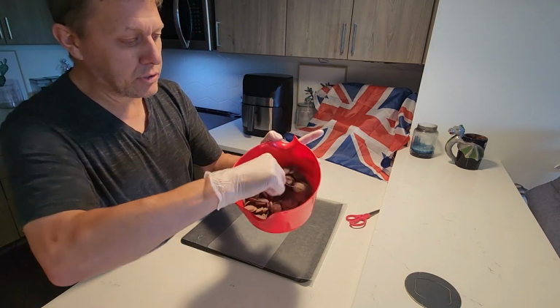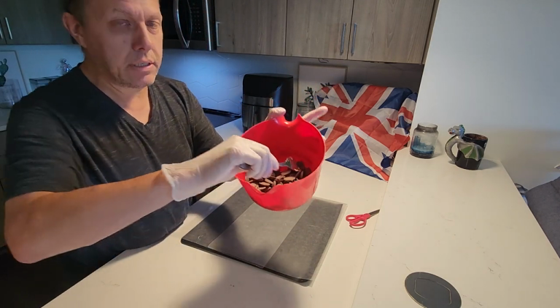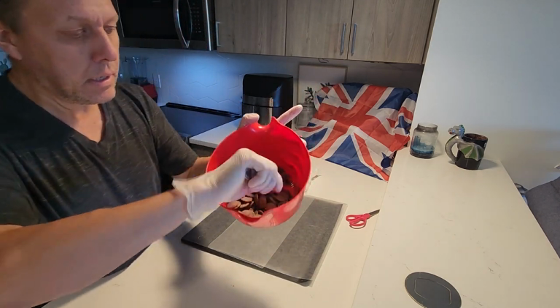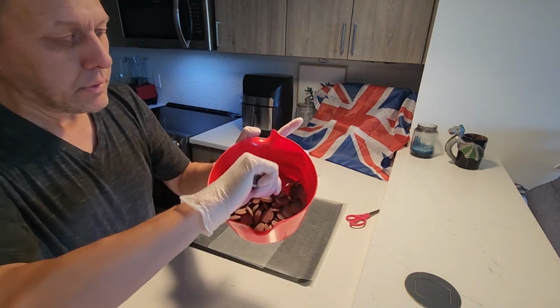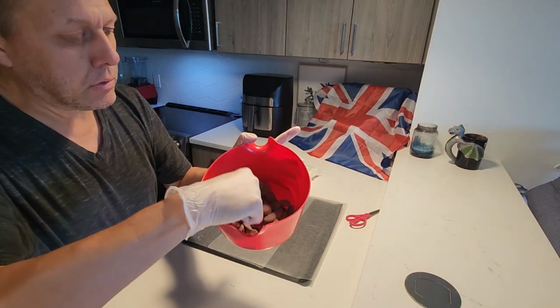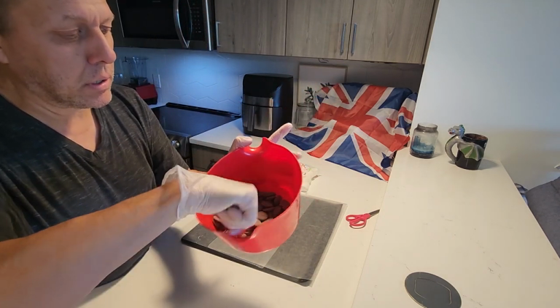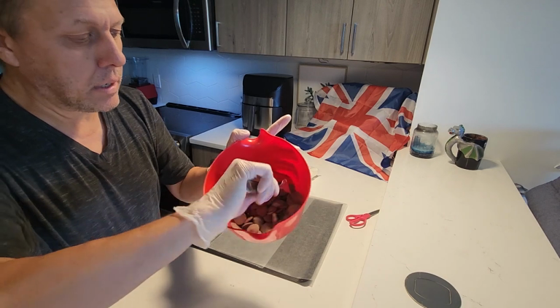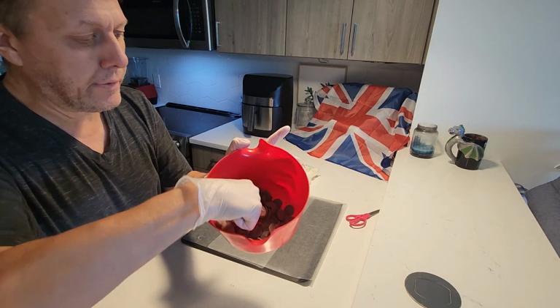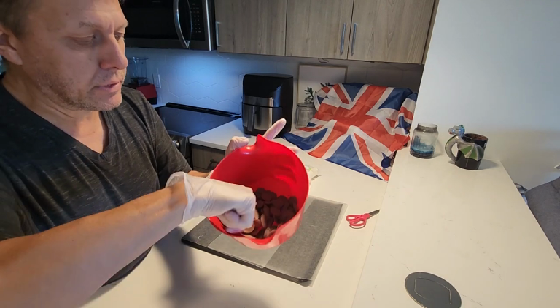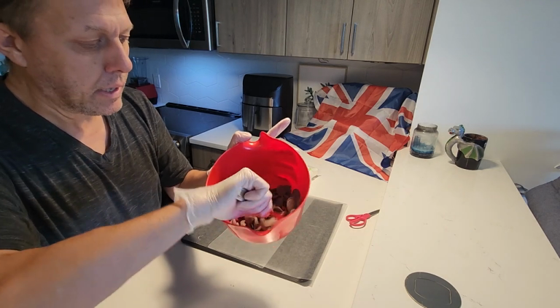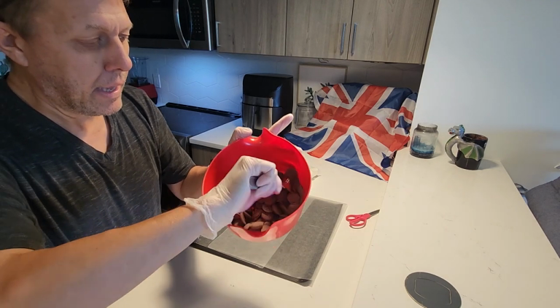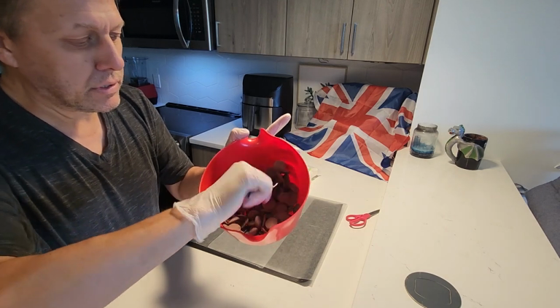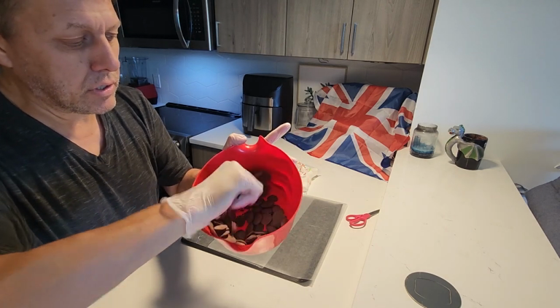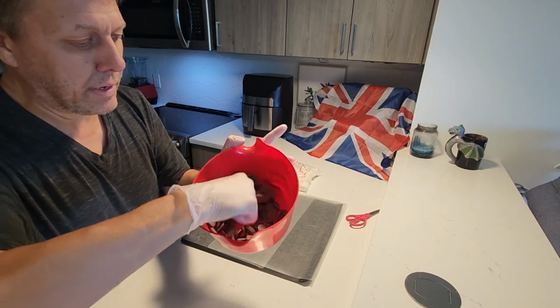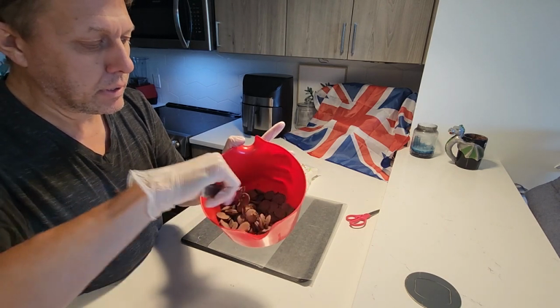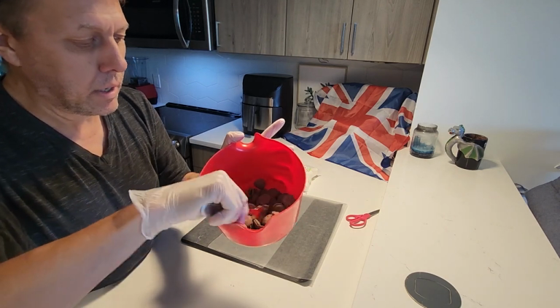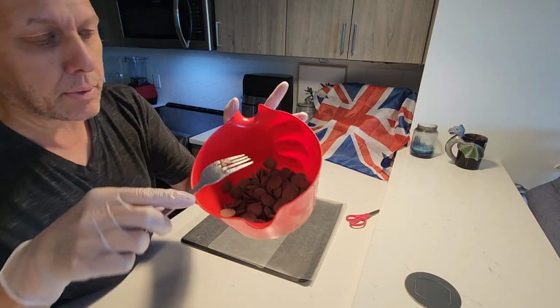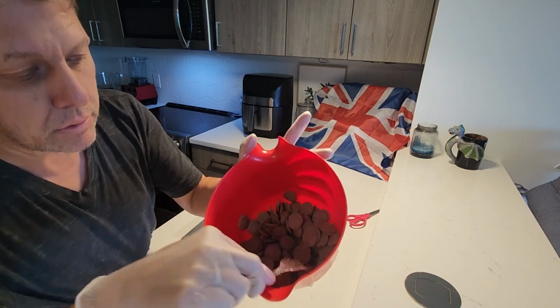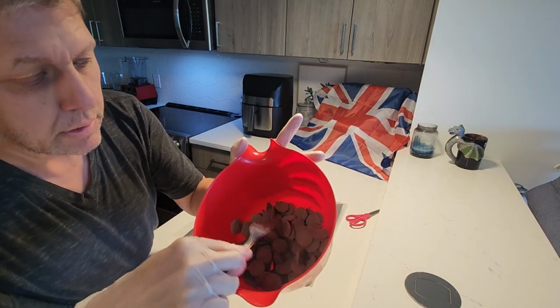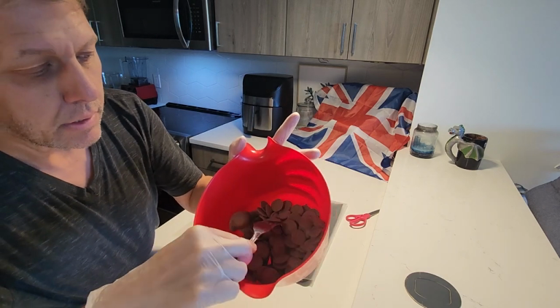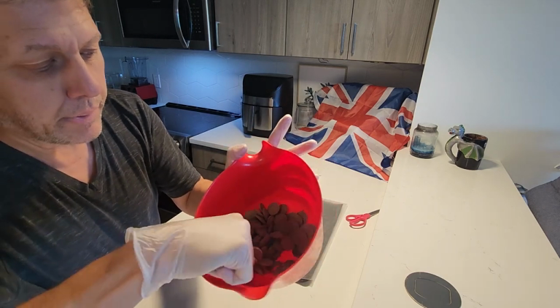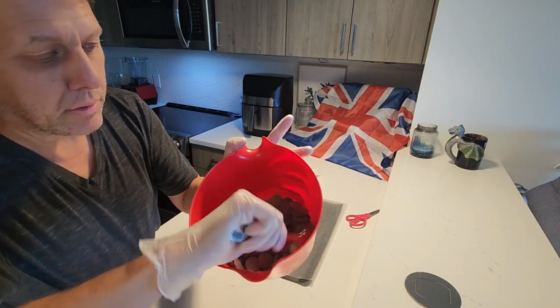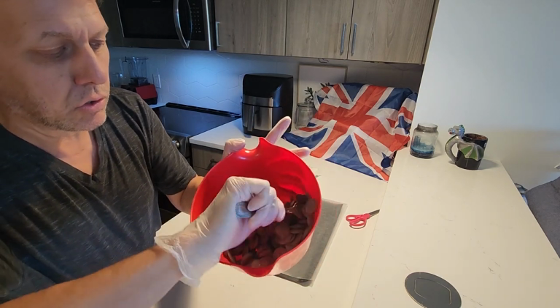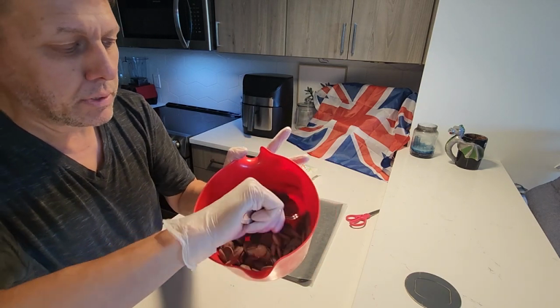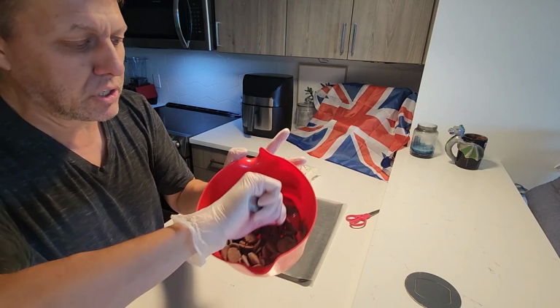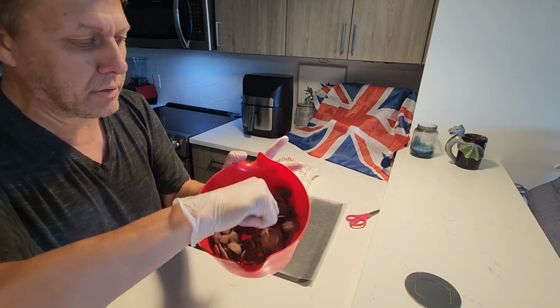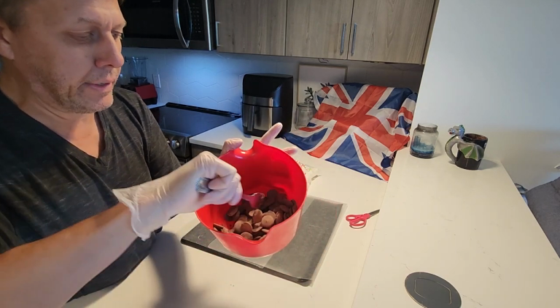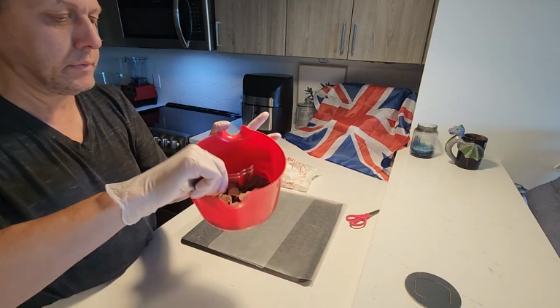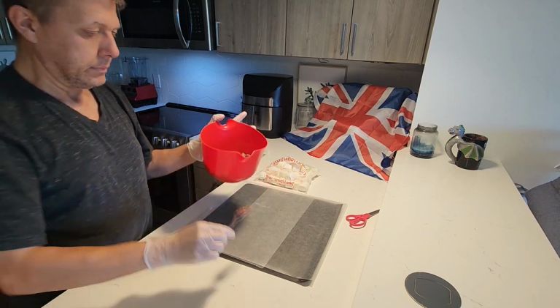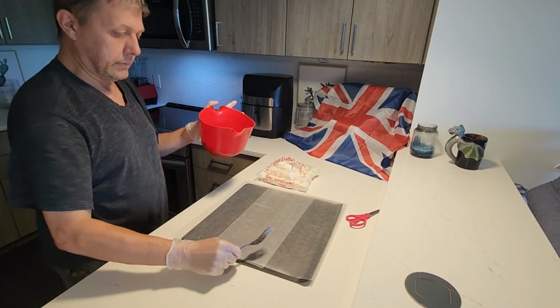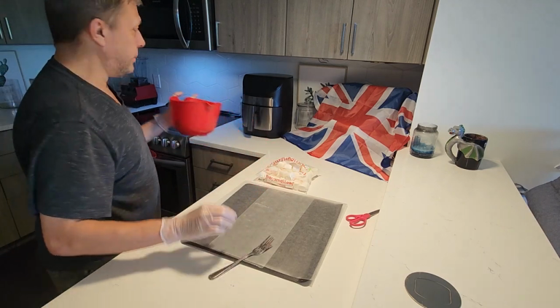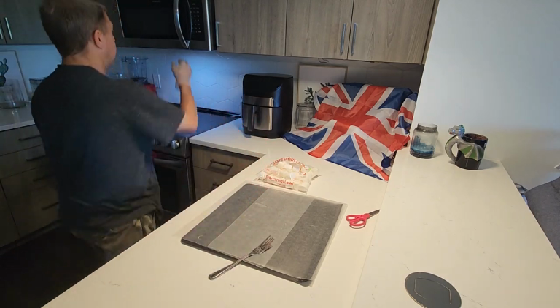Now as you see, these are milk chocolate wafers and we just stir them around. A lot of them are not melted — they're barely melting at all — but we're going to stir them around anyway and put them back in.